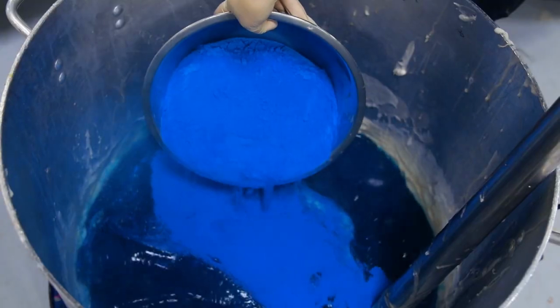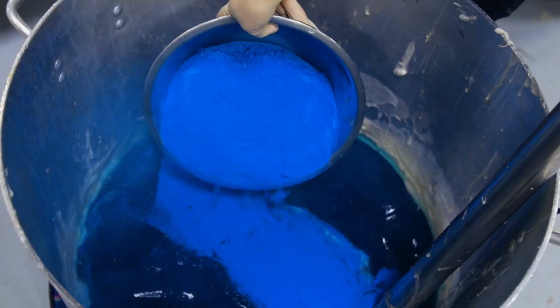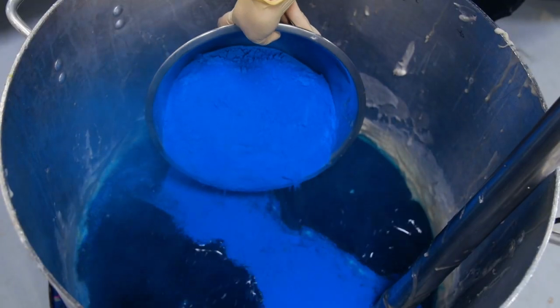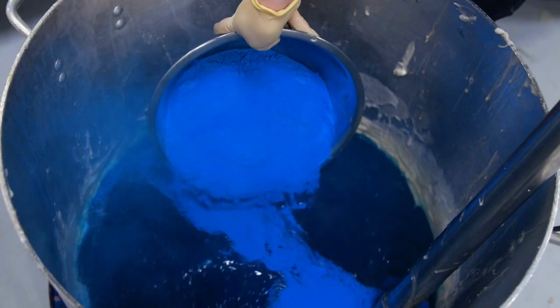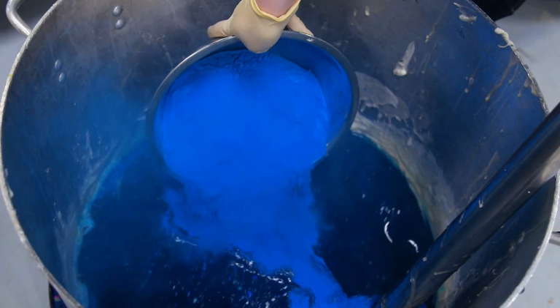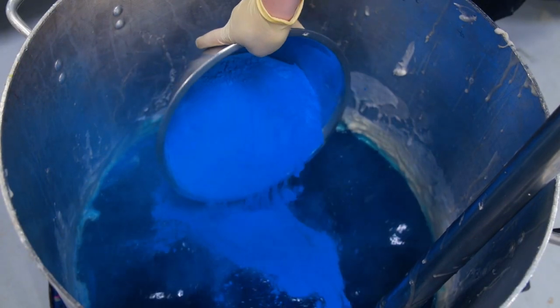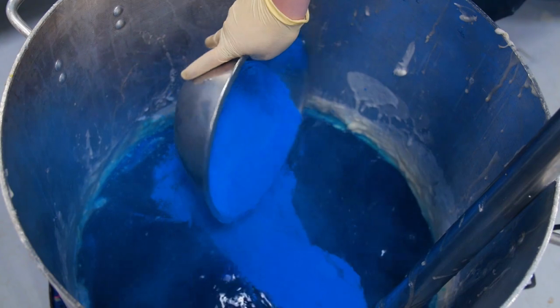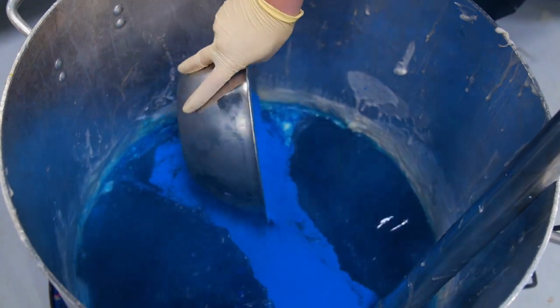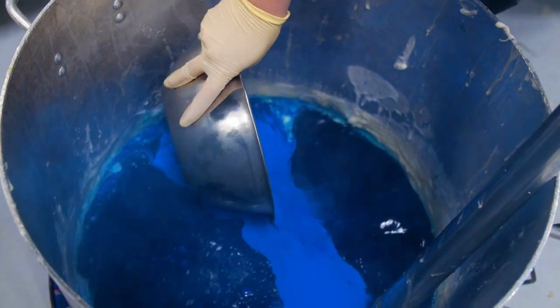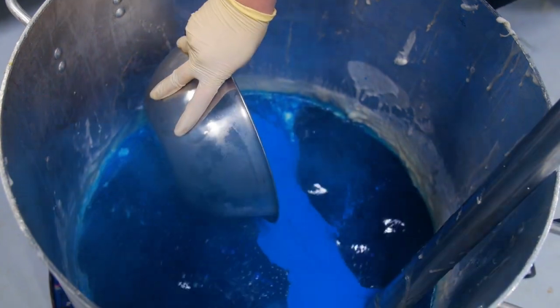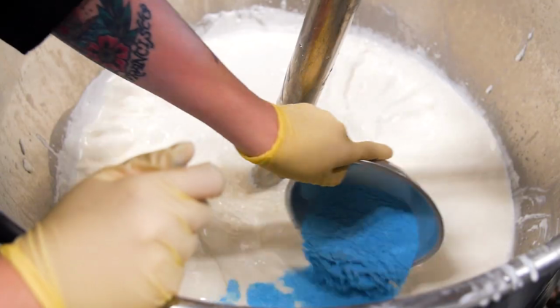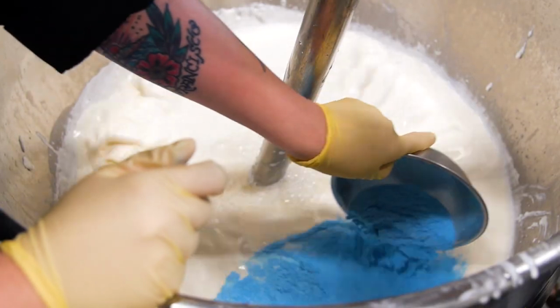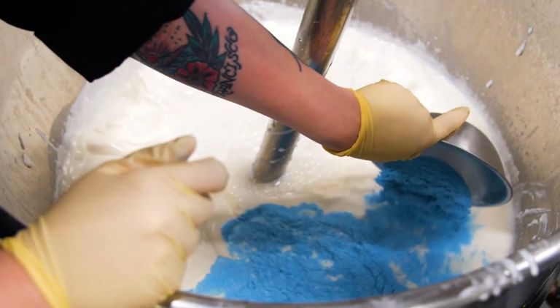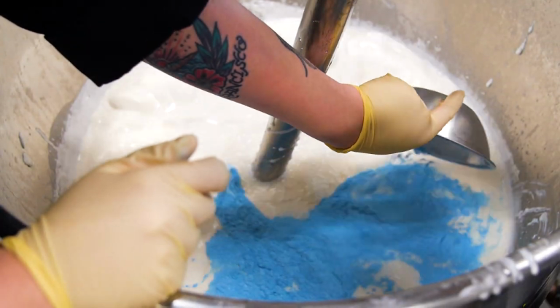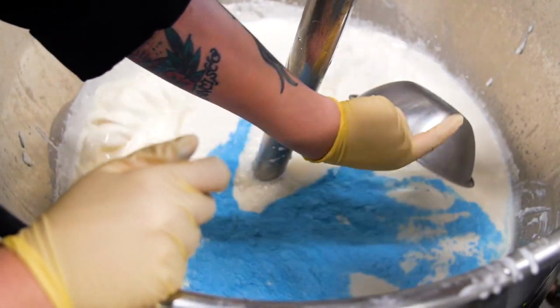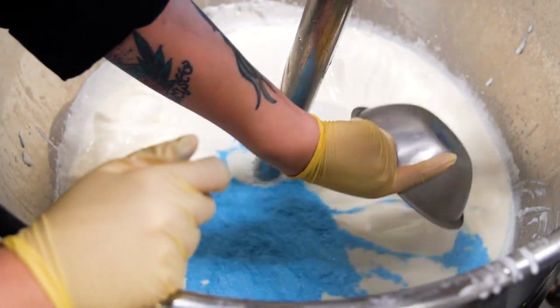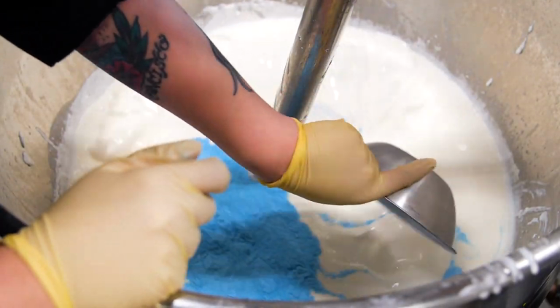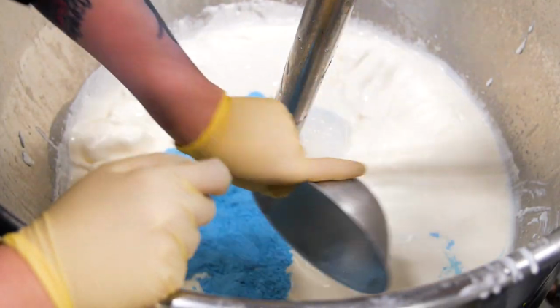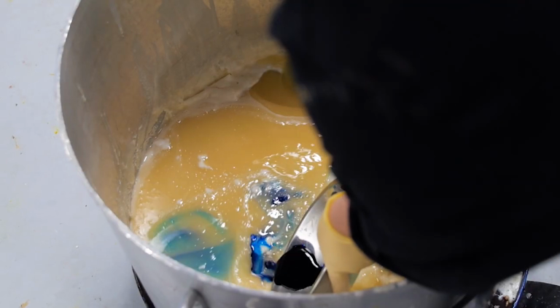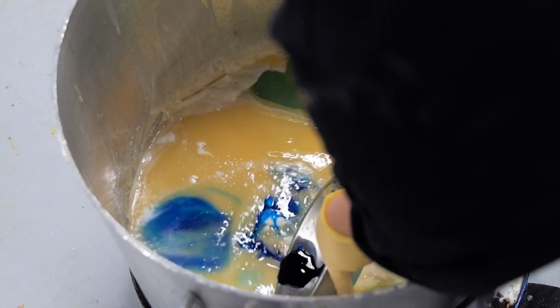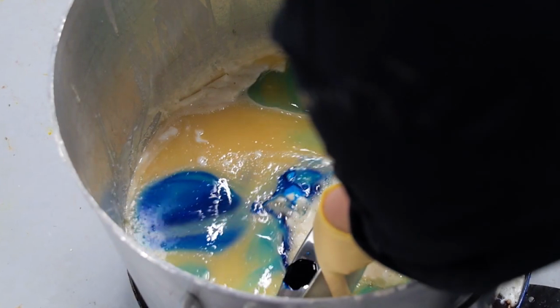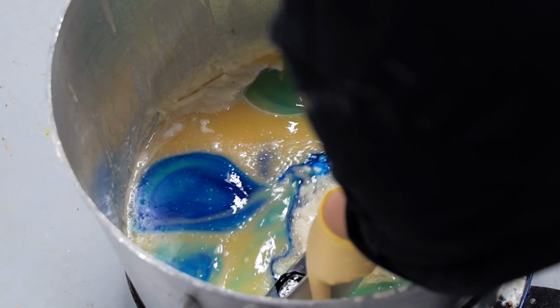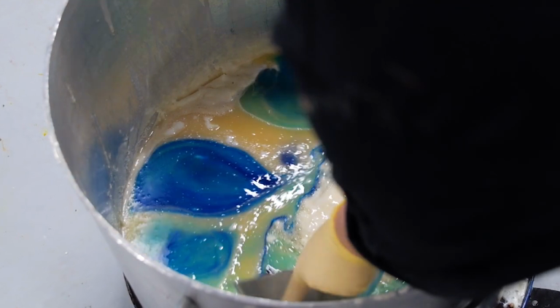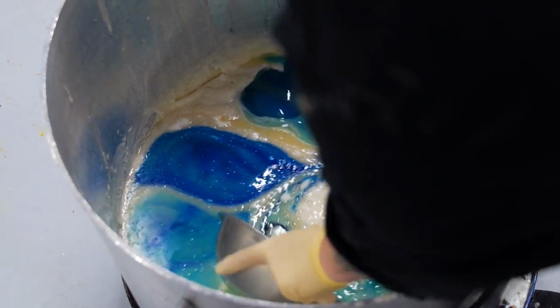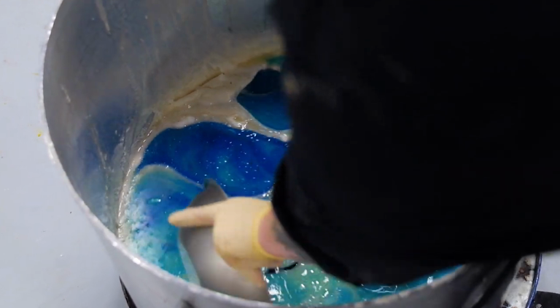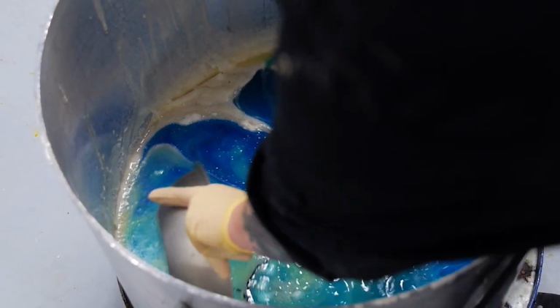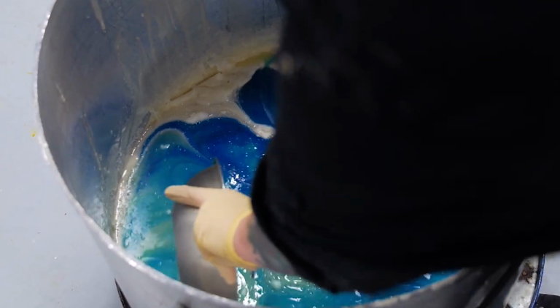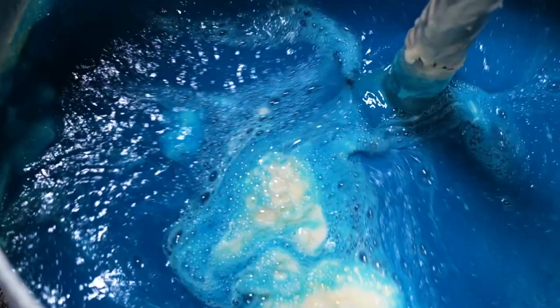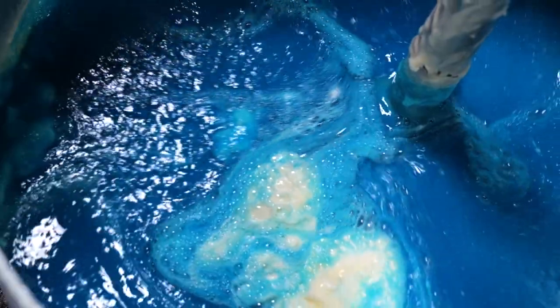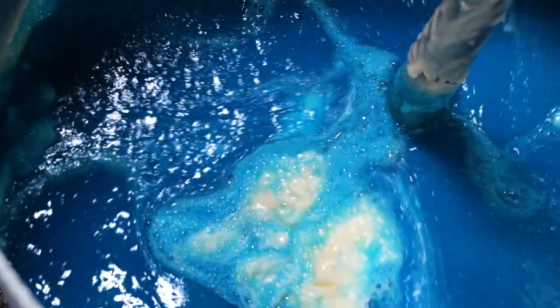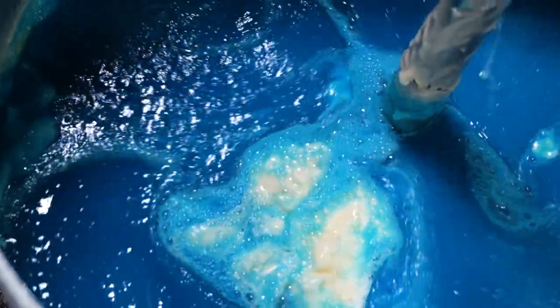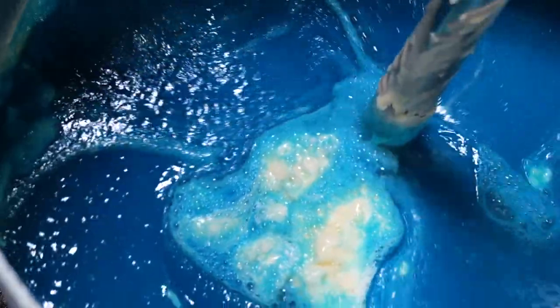OutbackMate soap features three beautiful shades of blue, which all have to be poured at the right temperature to get that perfect swirl.